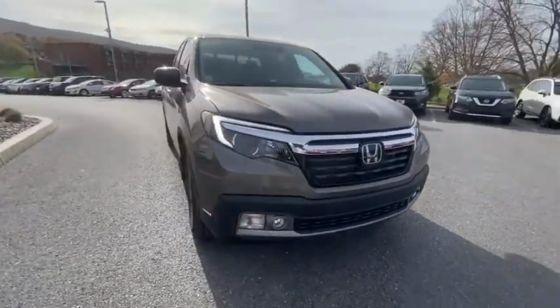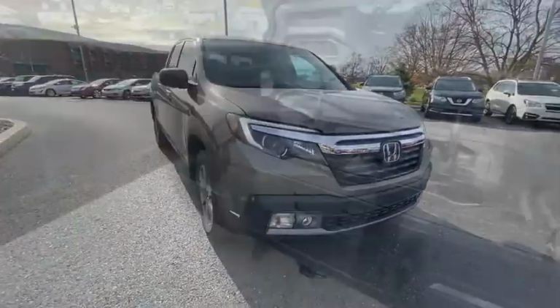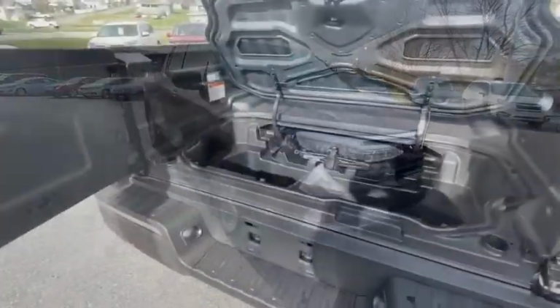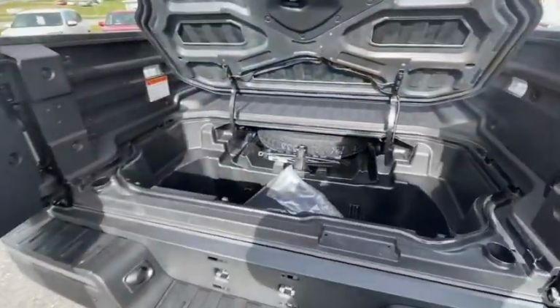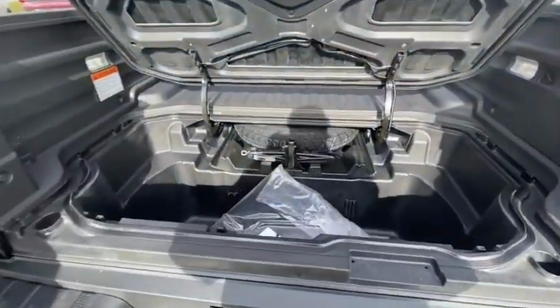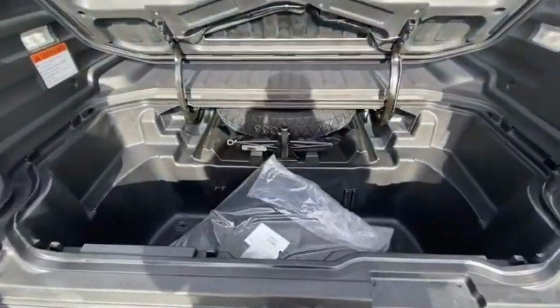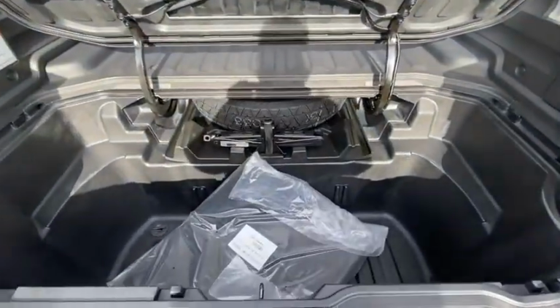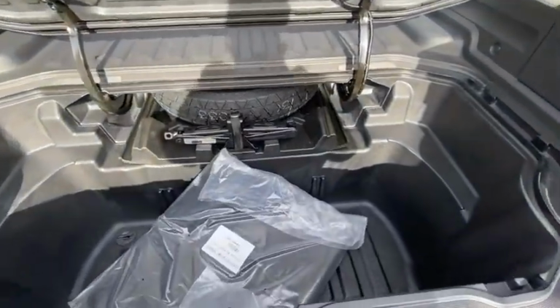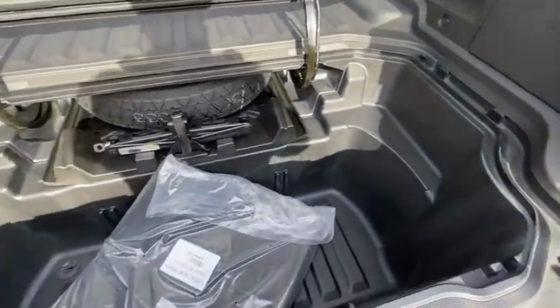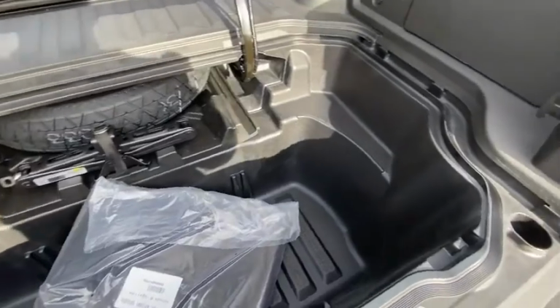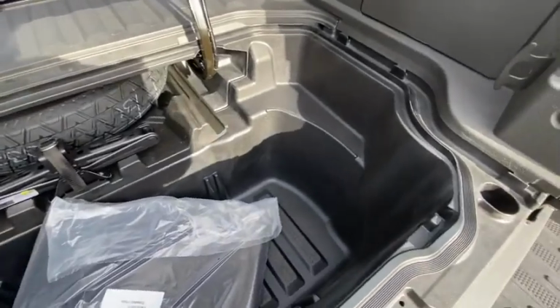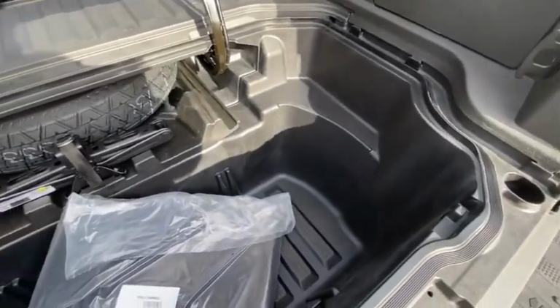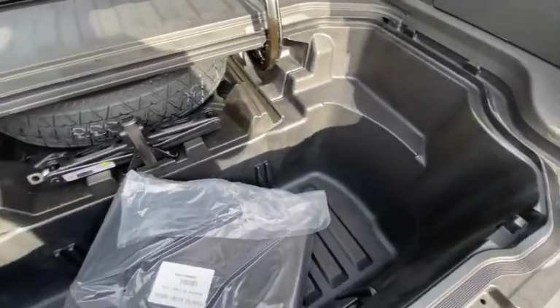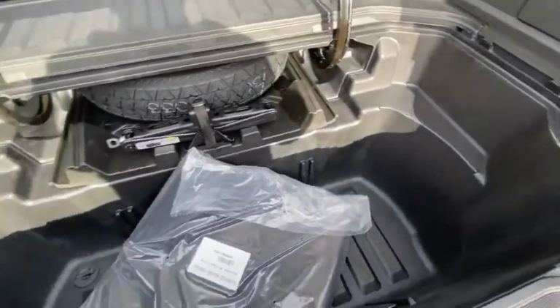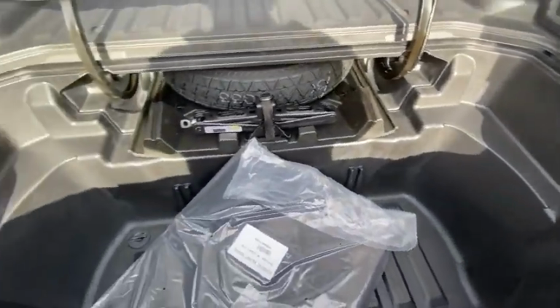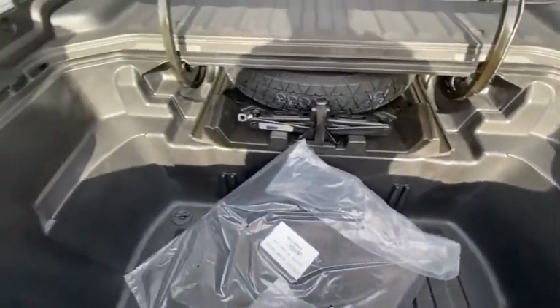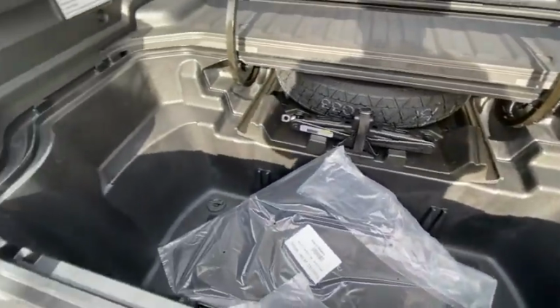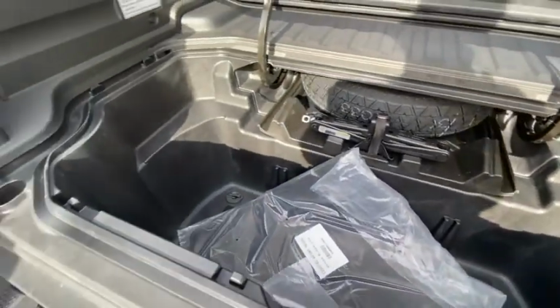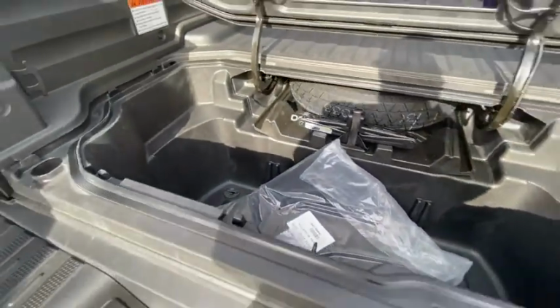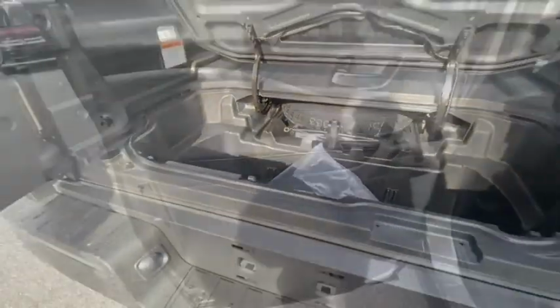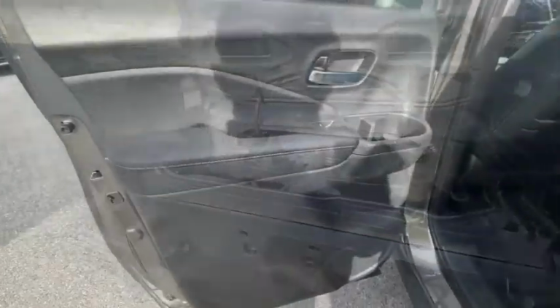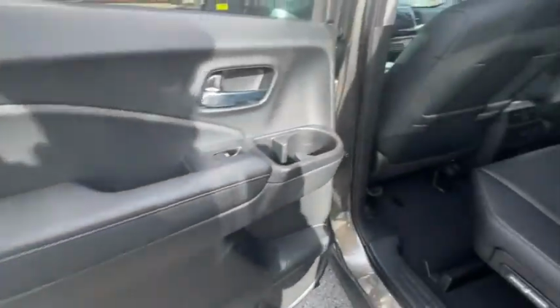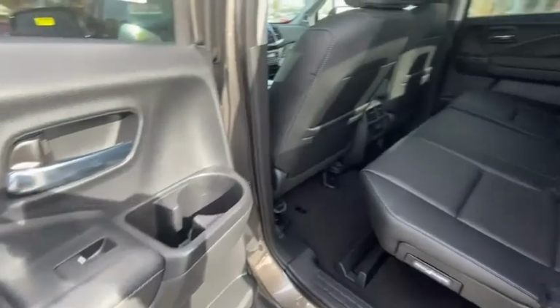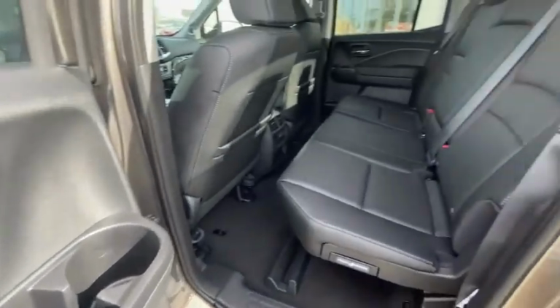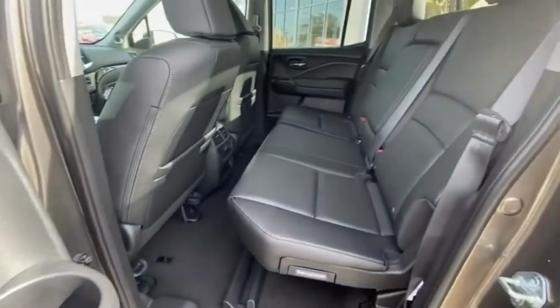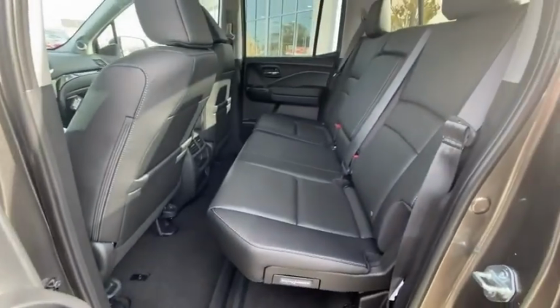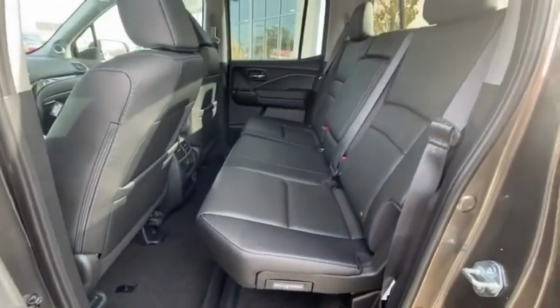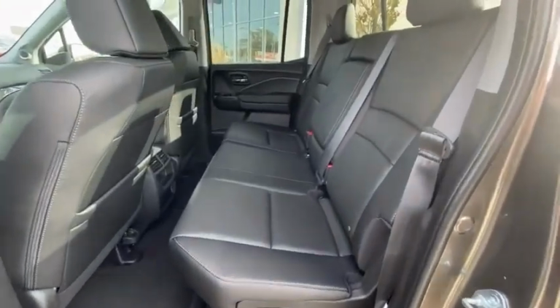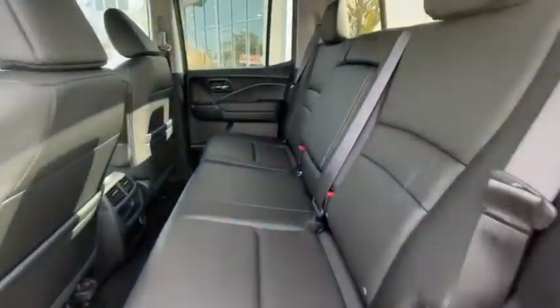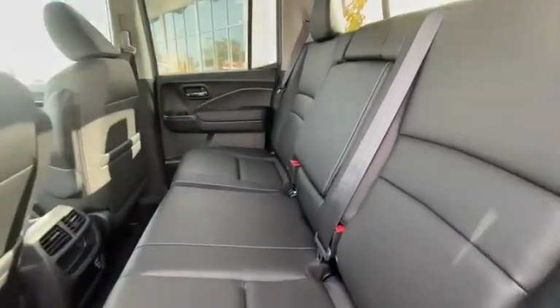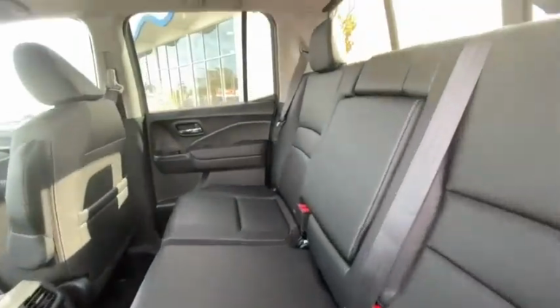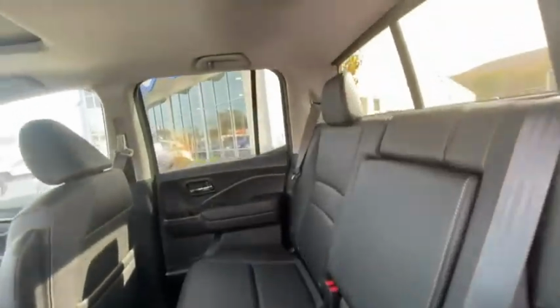Compass, rear window defroster, security system, trip computer, power windows, electronic stability control, power moonroof, tachometer. This beauty will even make your house keys jealous. Drive it today.